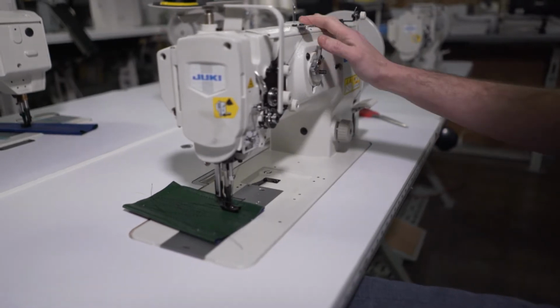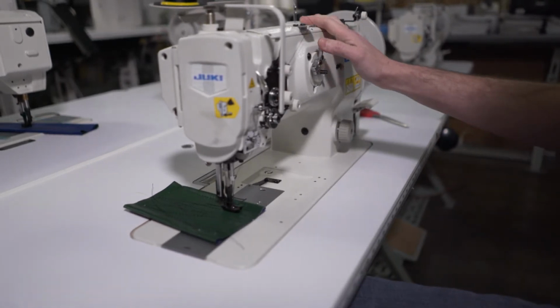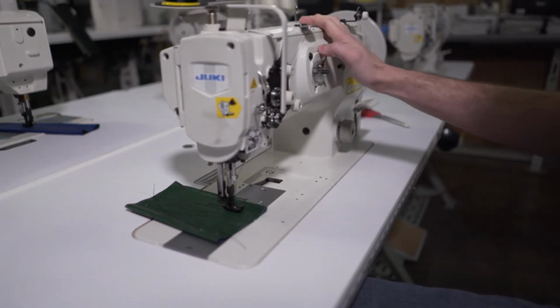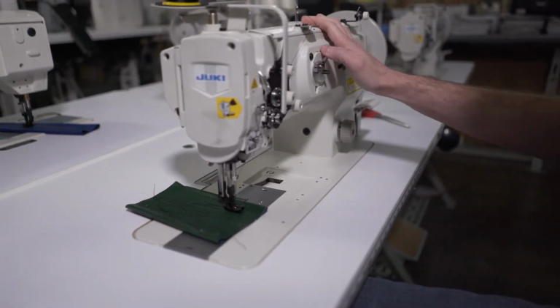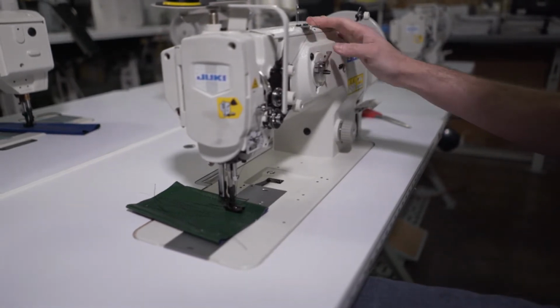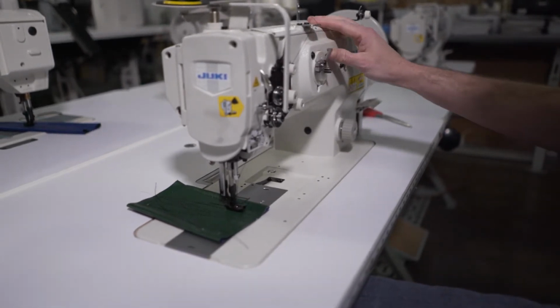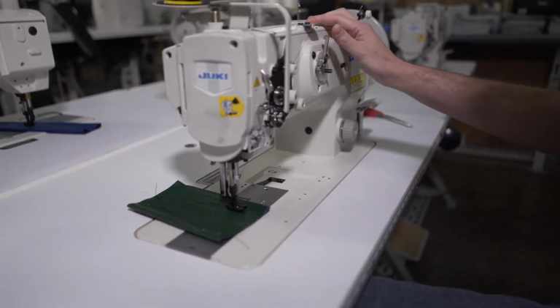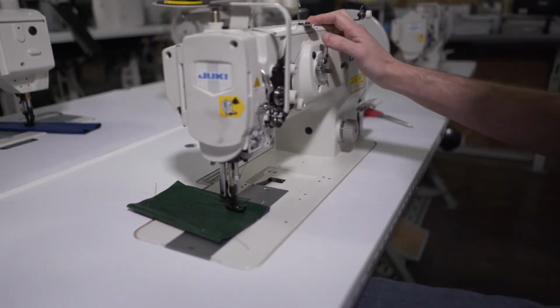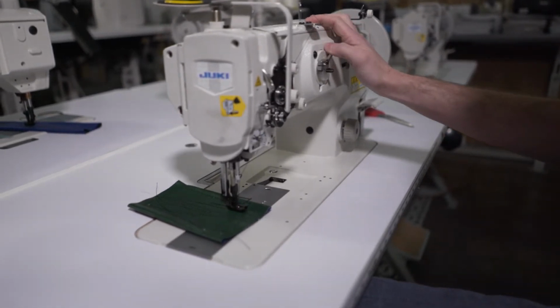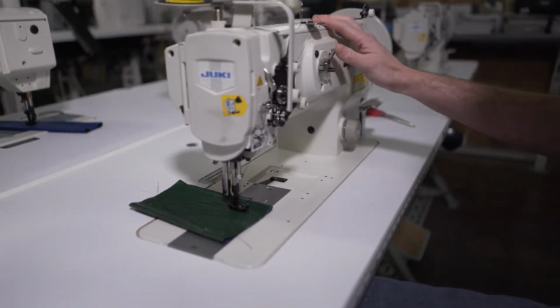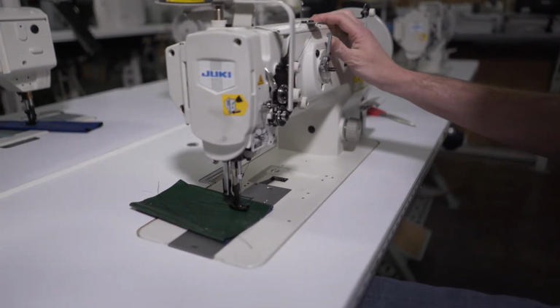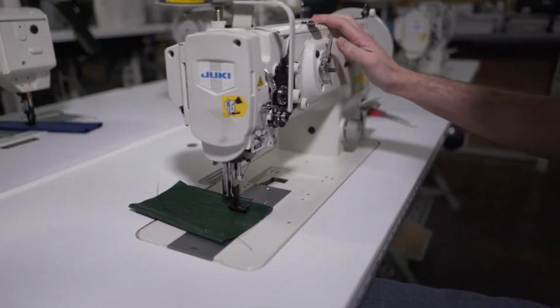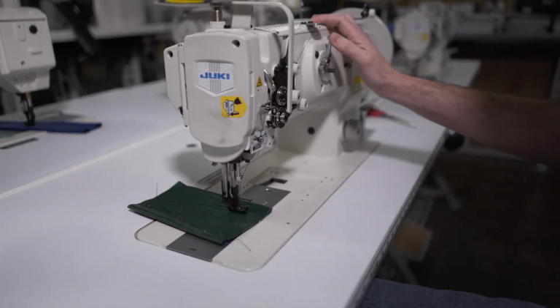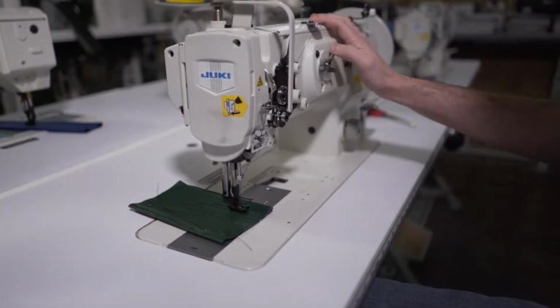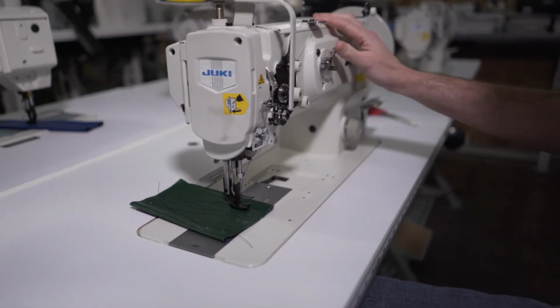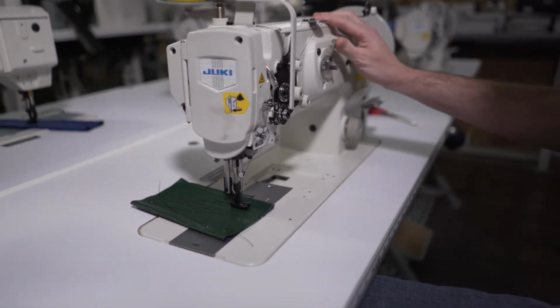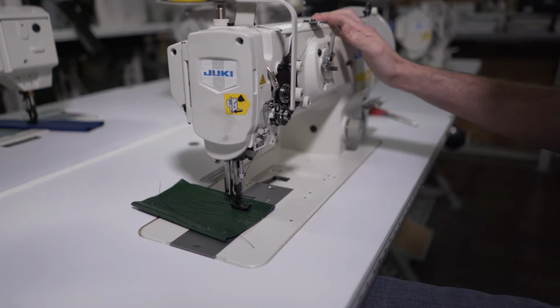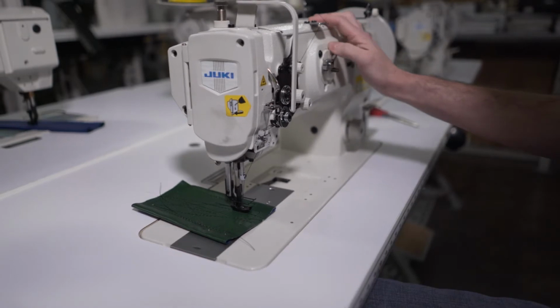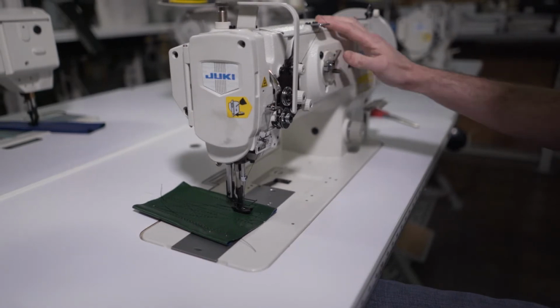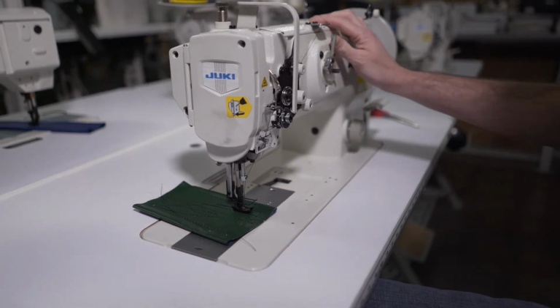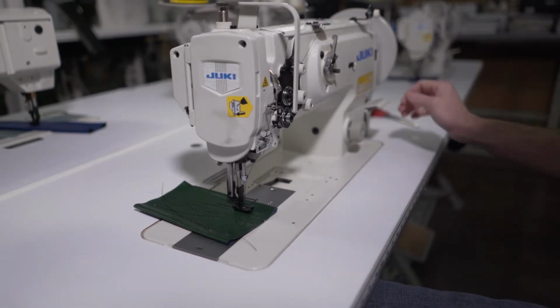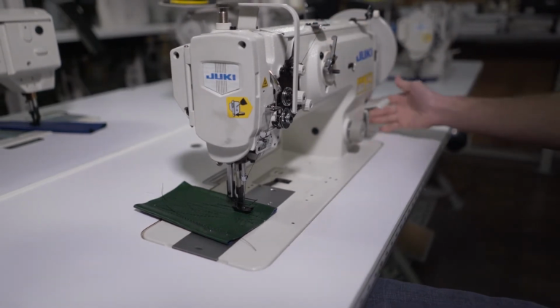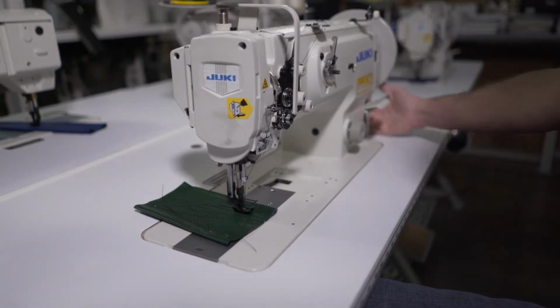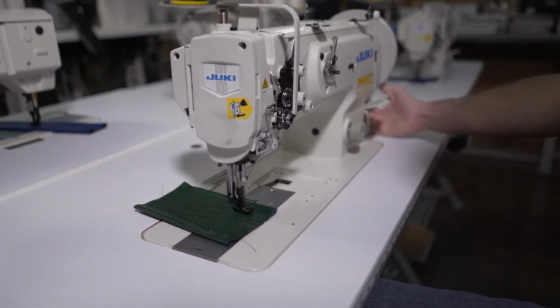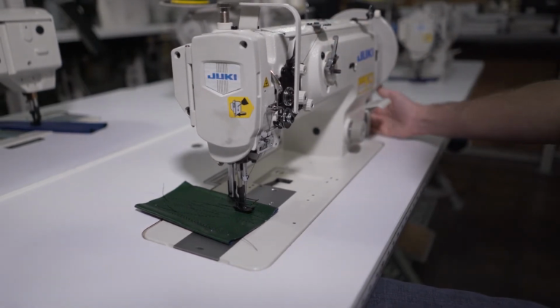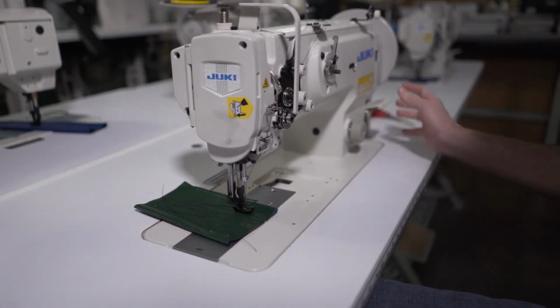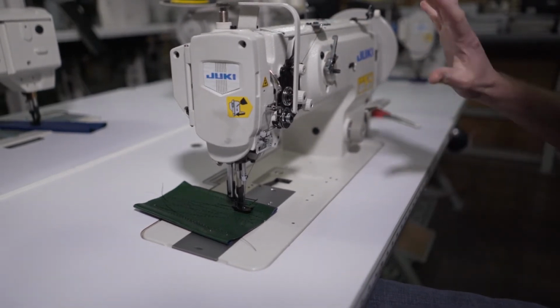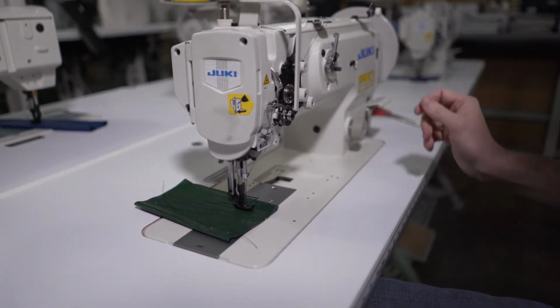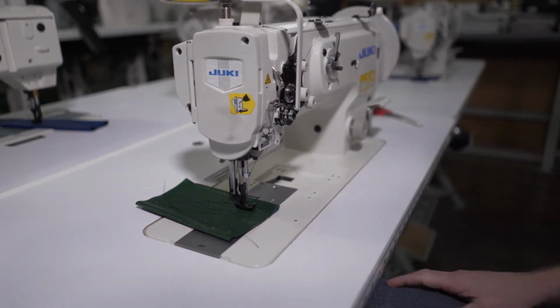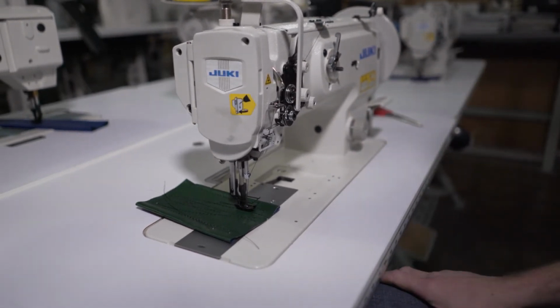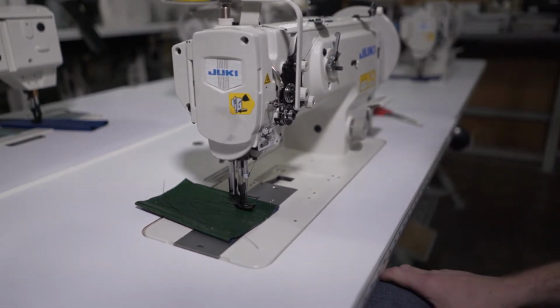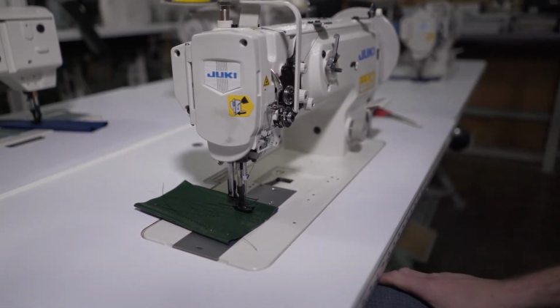Here is a bobbin winder — it's built into the machine. A lot of the older styles have it on the end of the machine, but it does the same thing, same purpose.